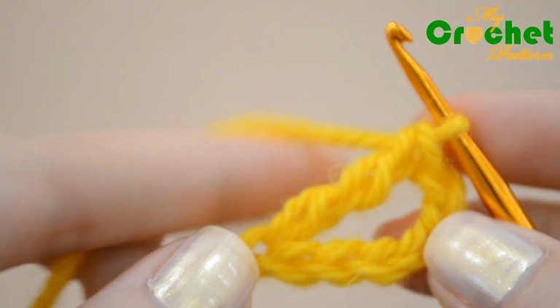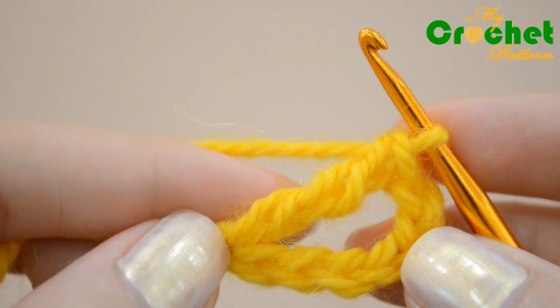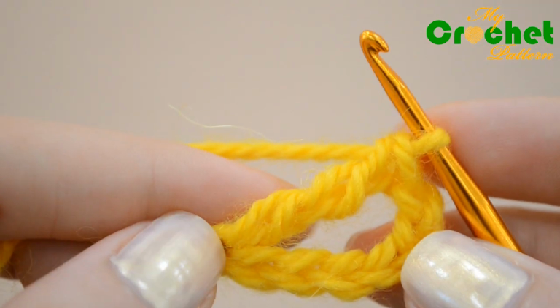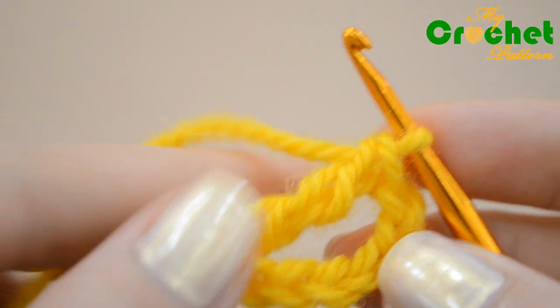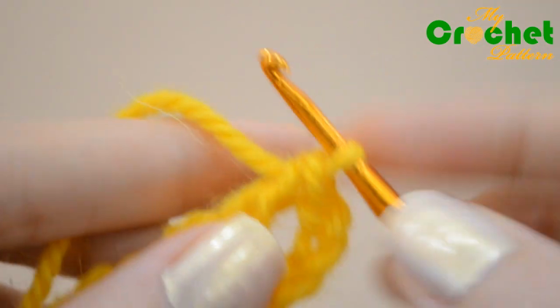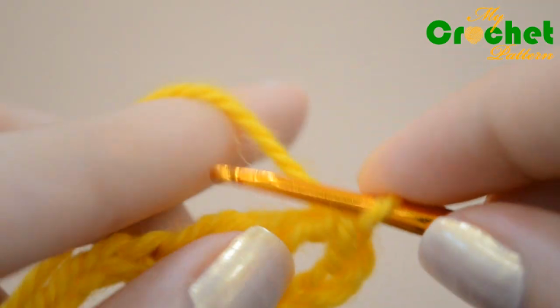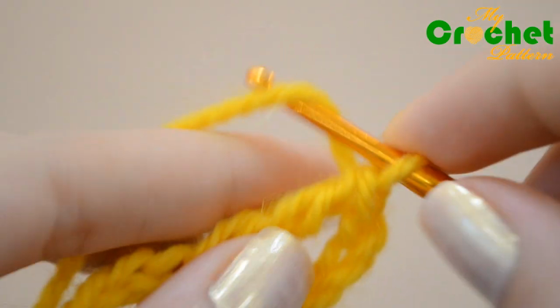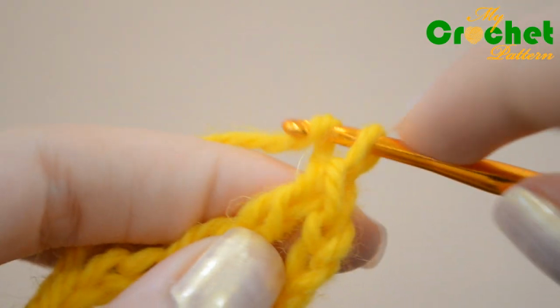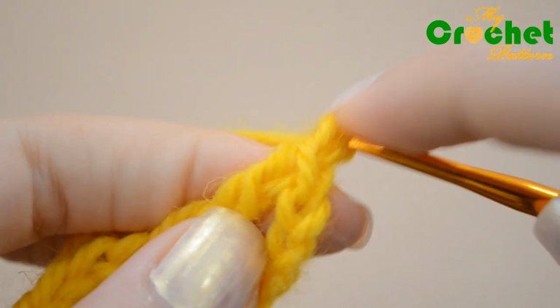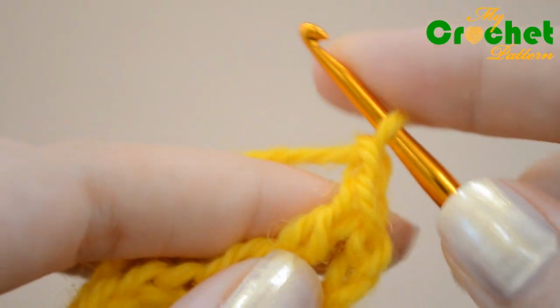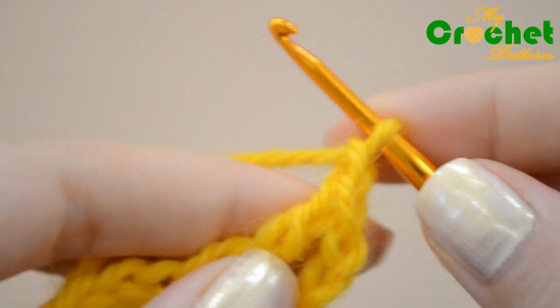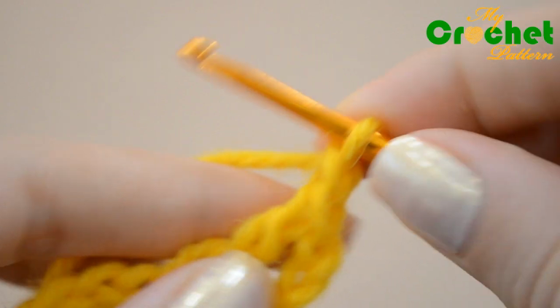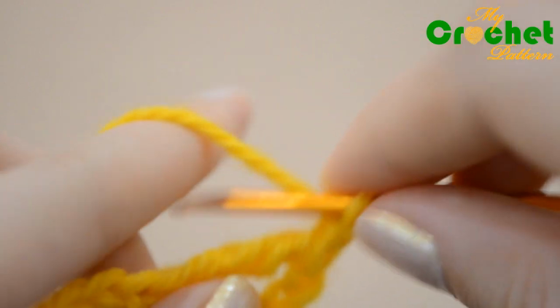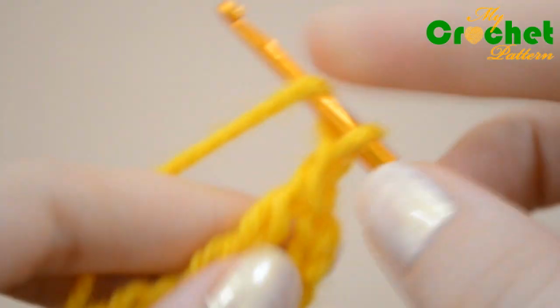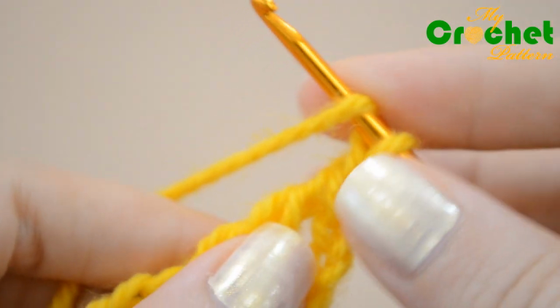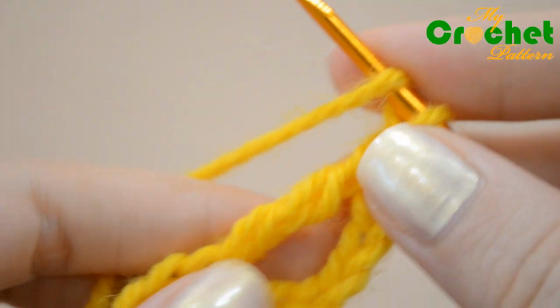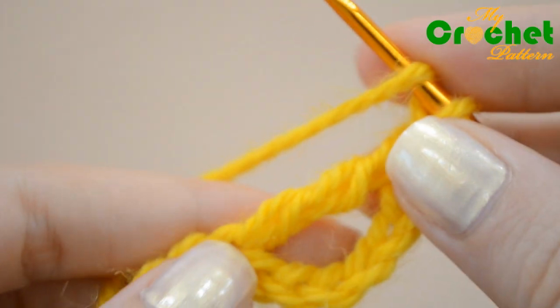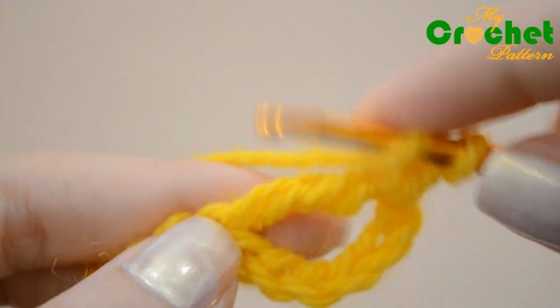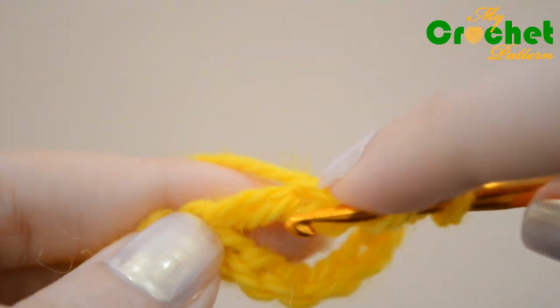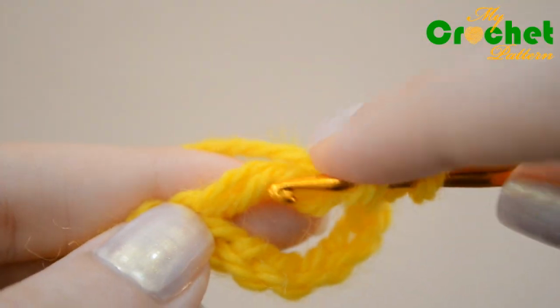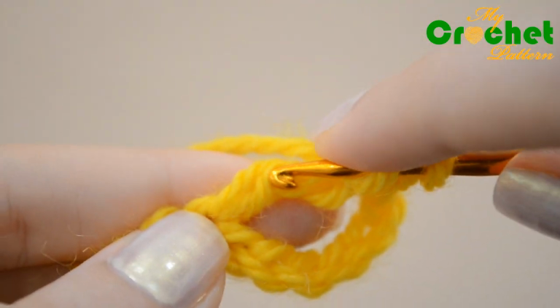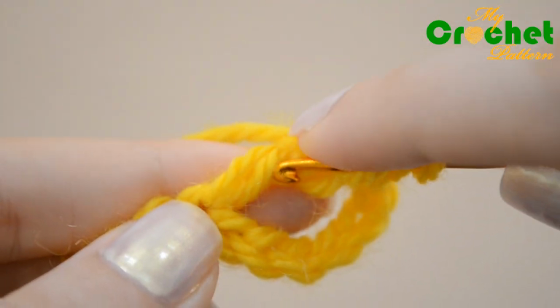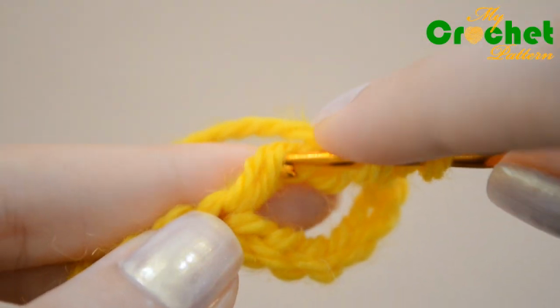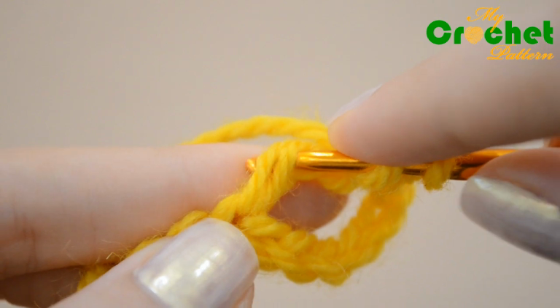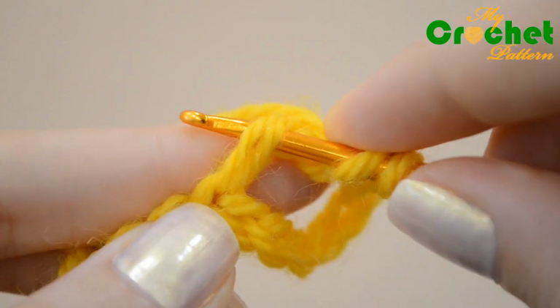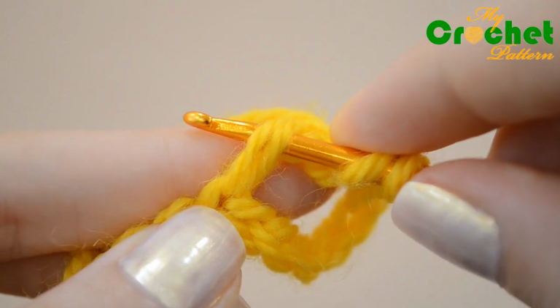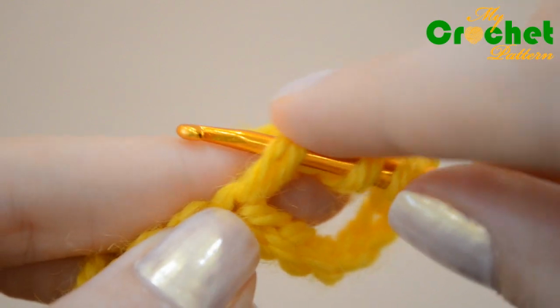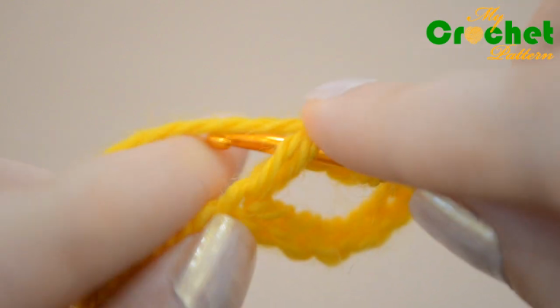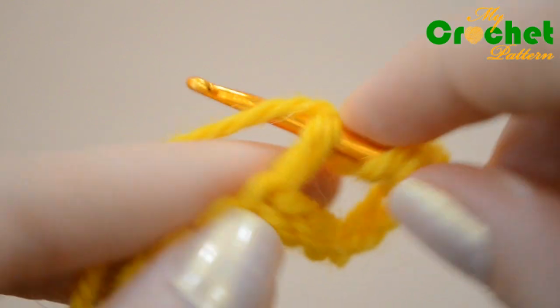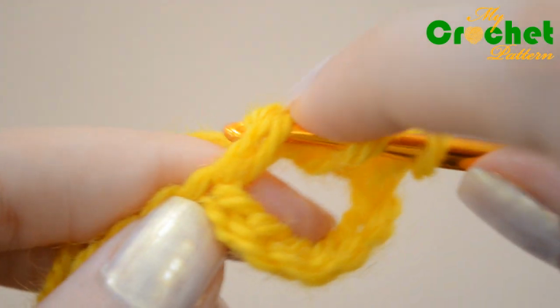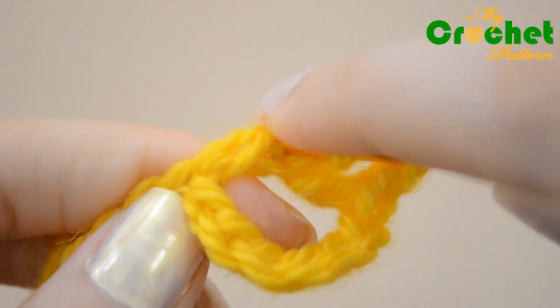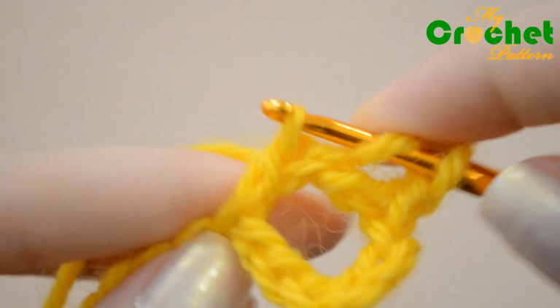Chain 1 stitch, then yarn over and insert your hook in the treble crochet under the lower loop. Work 1 double crochet.